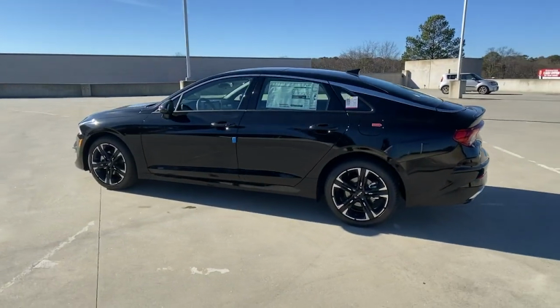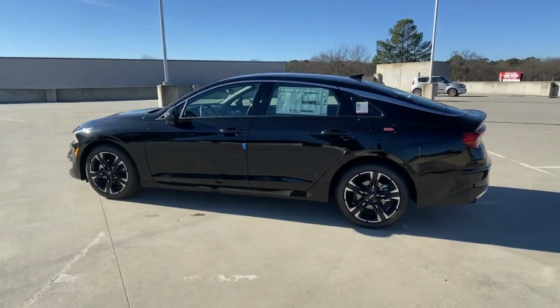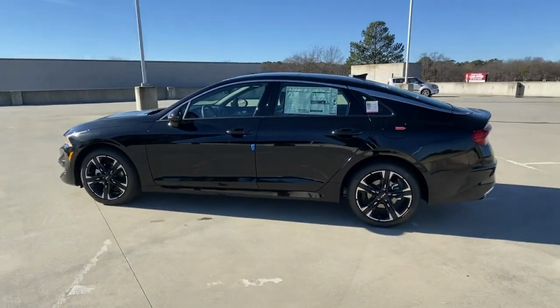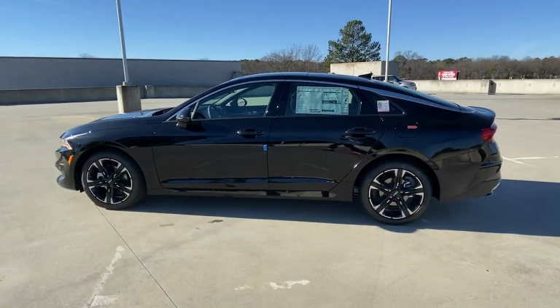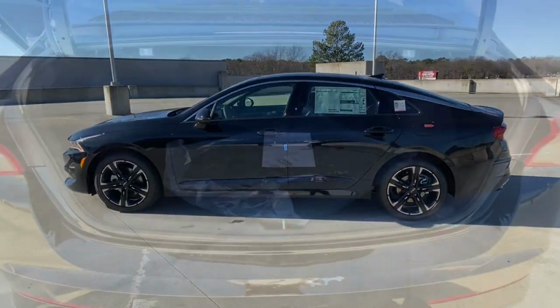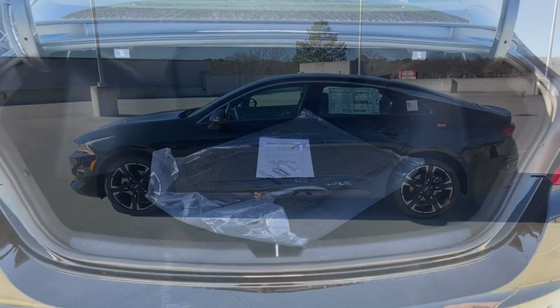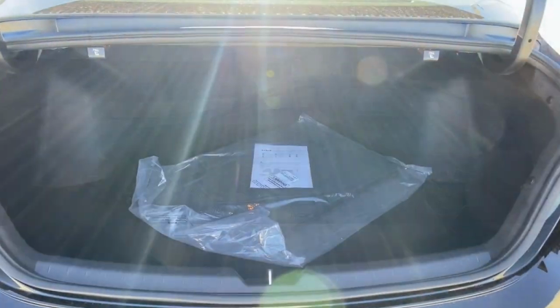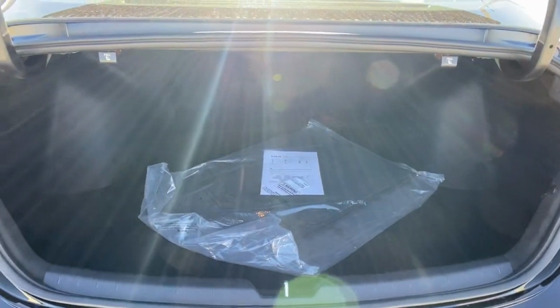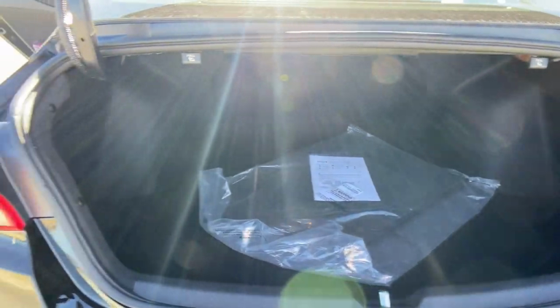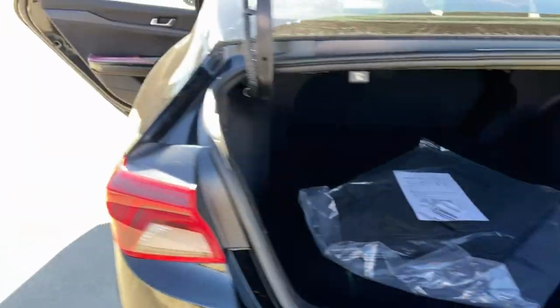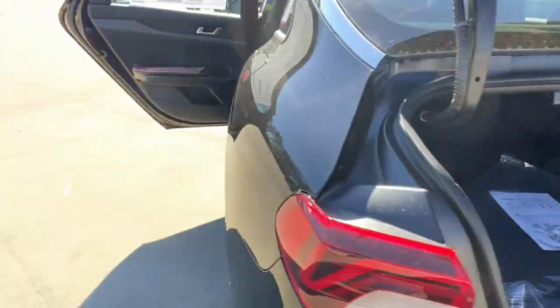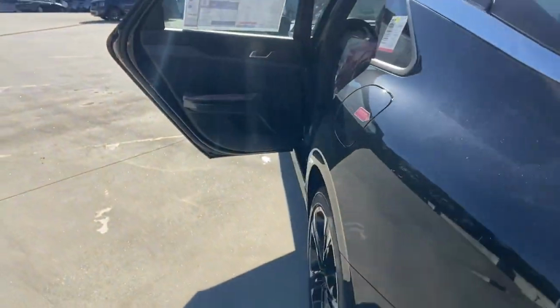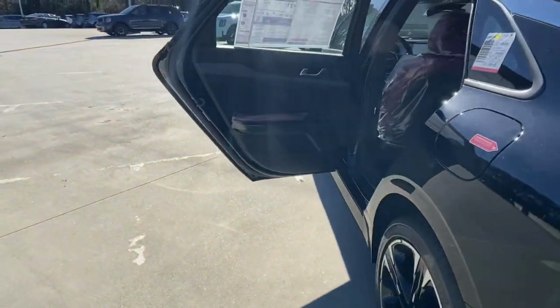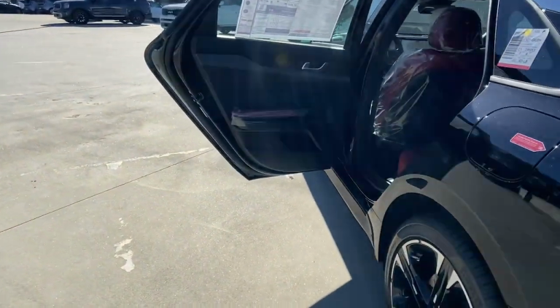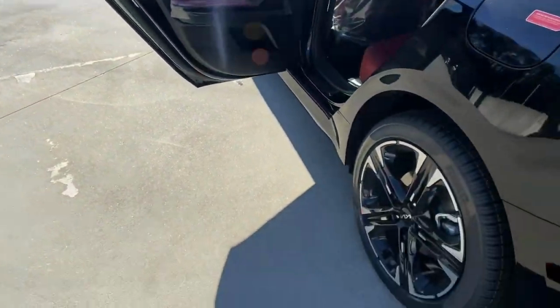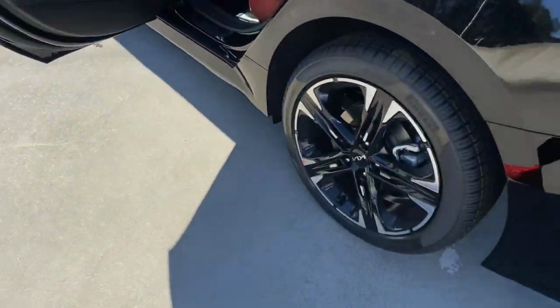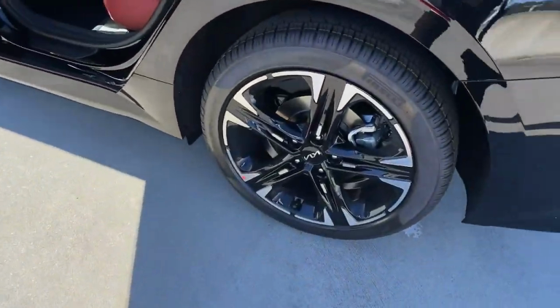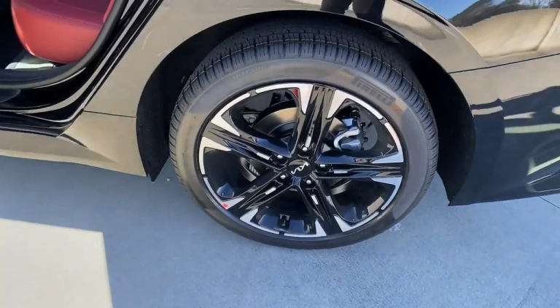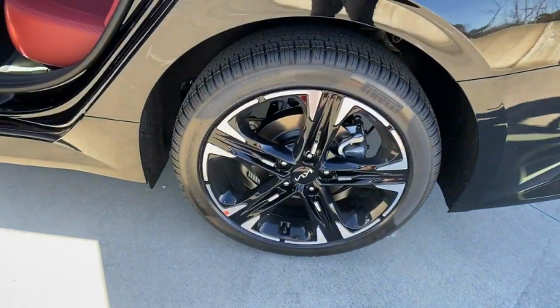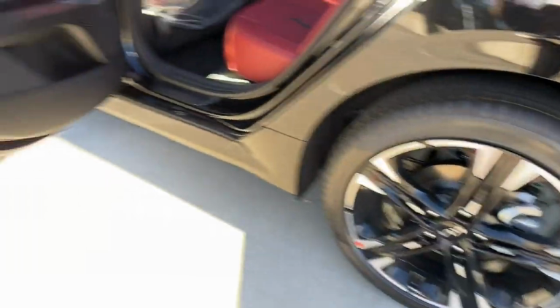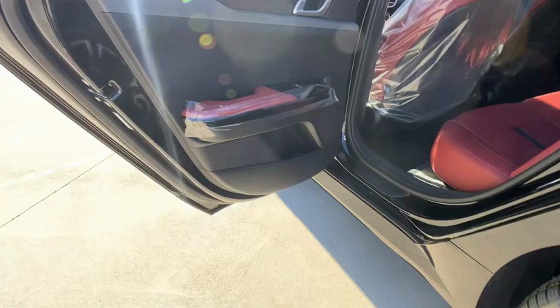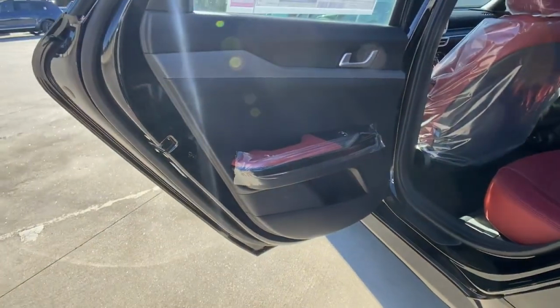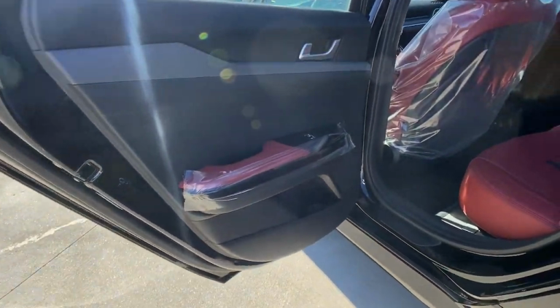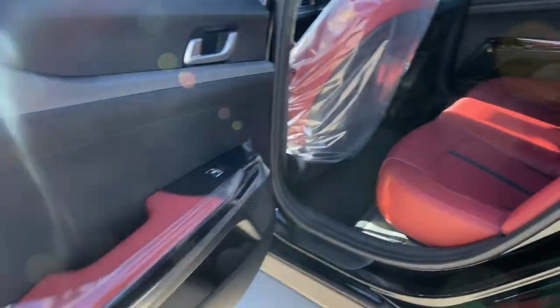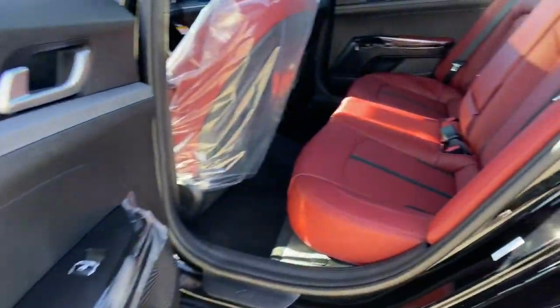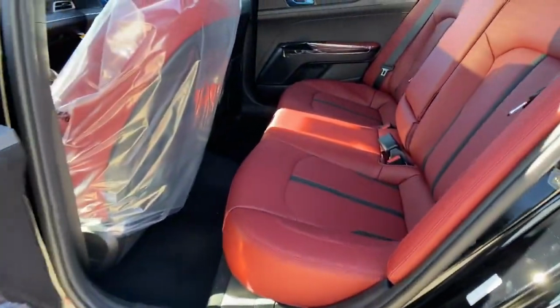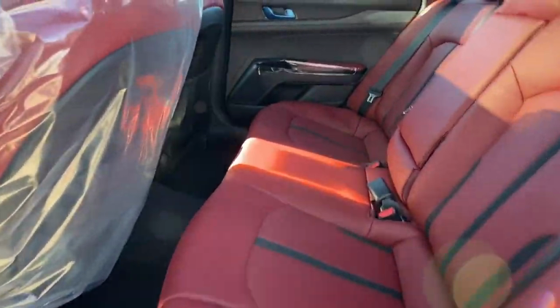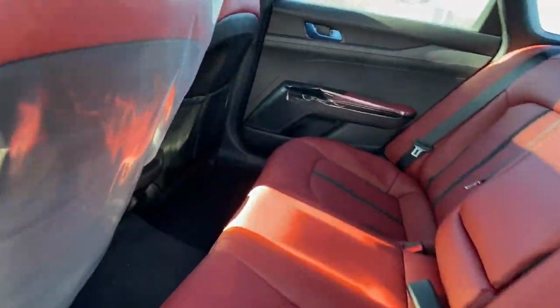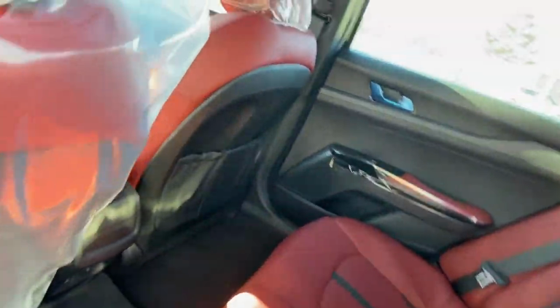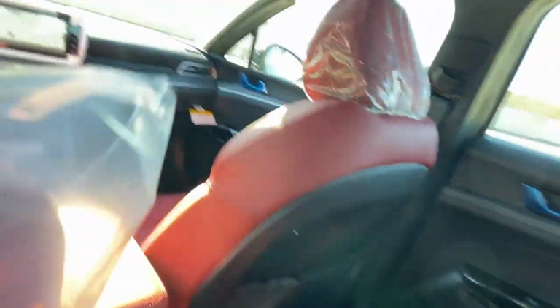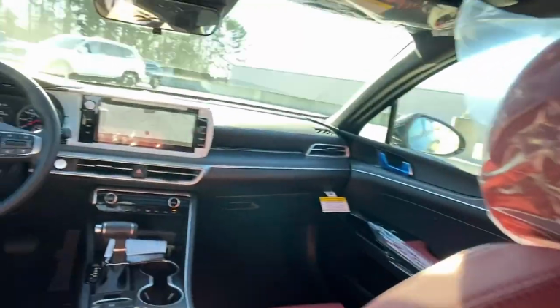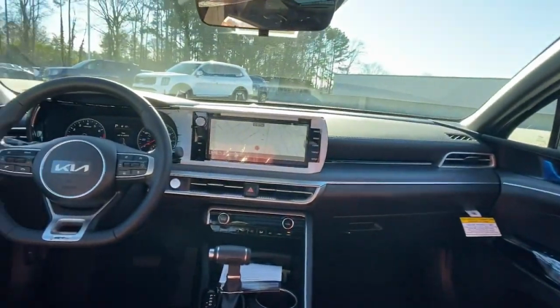The following are some of this vehicle's highlighted options: keyless entry, navigation system, backup camera, fog lamps, lane keeping assist, heated mirrors.